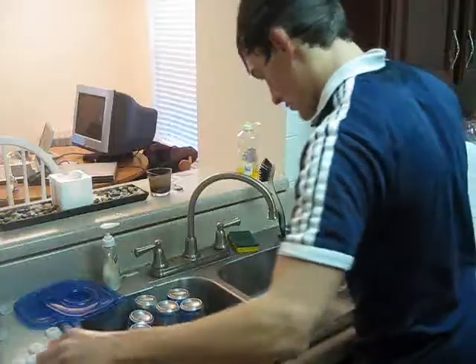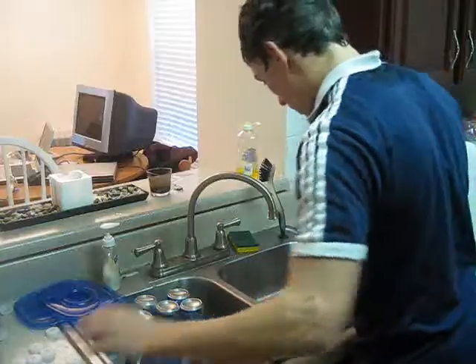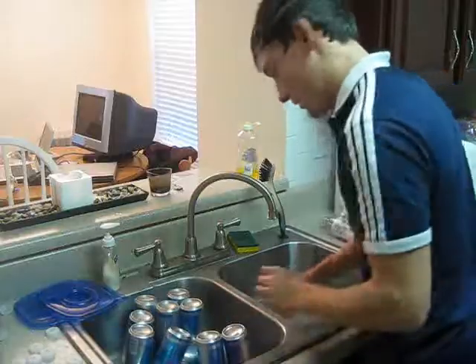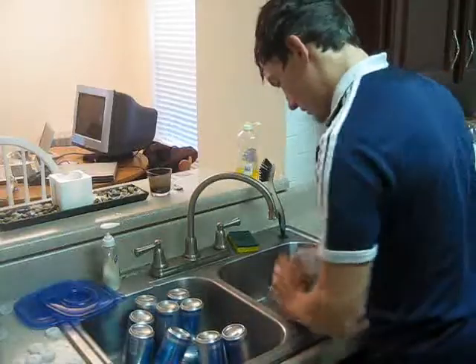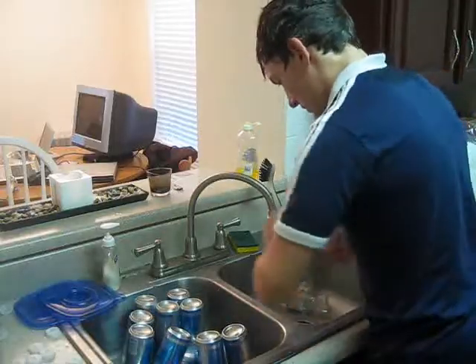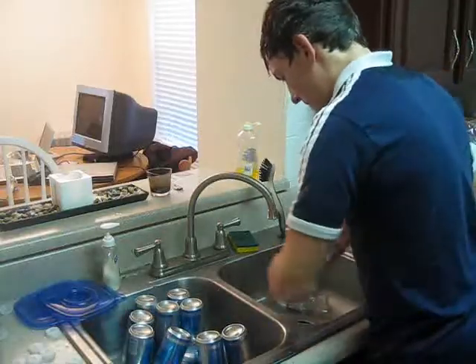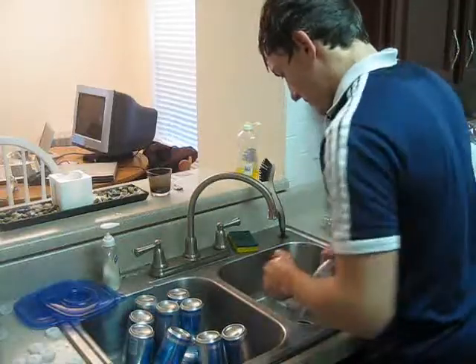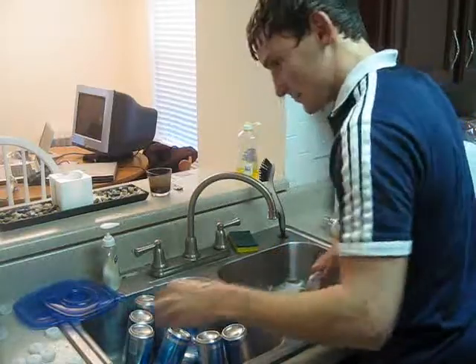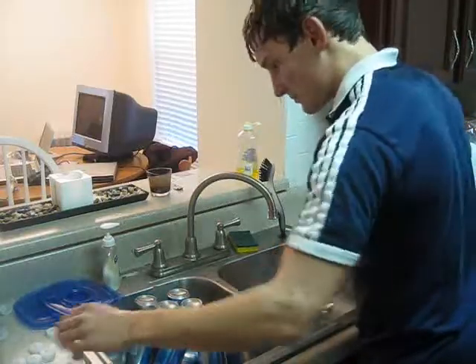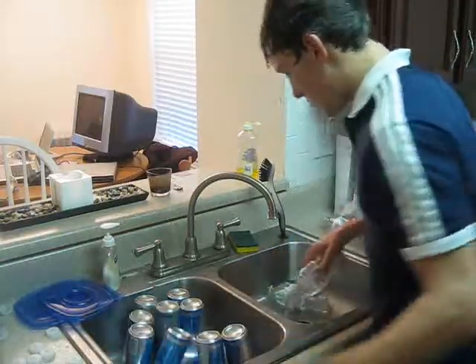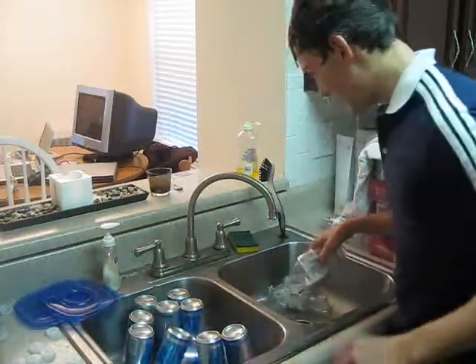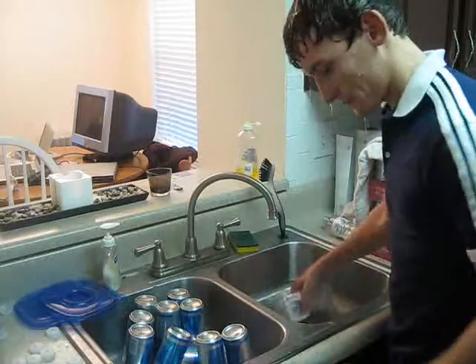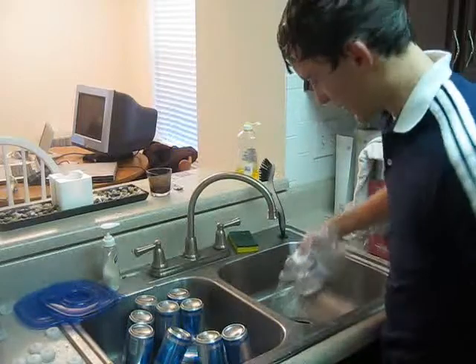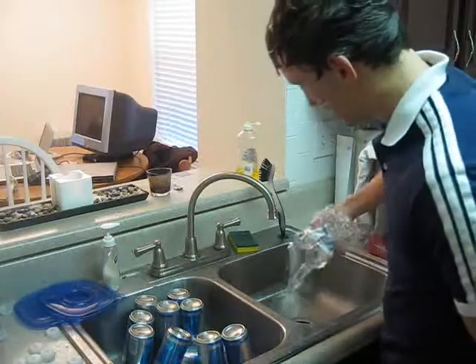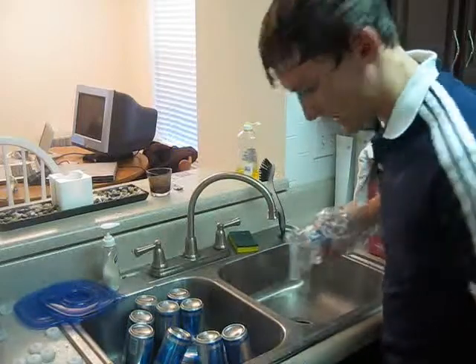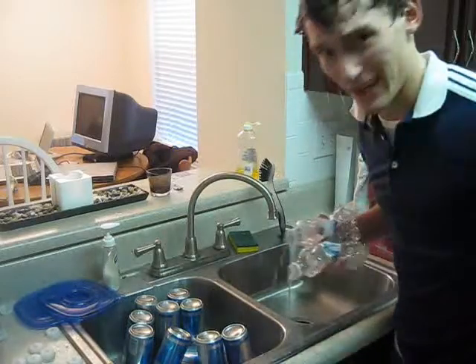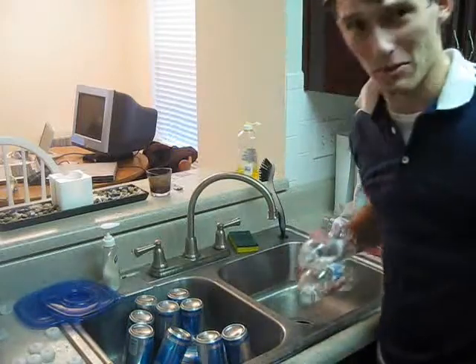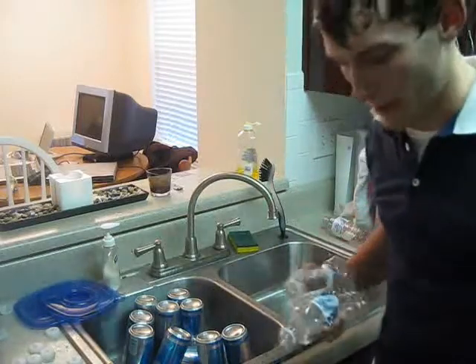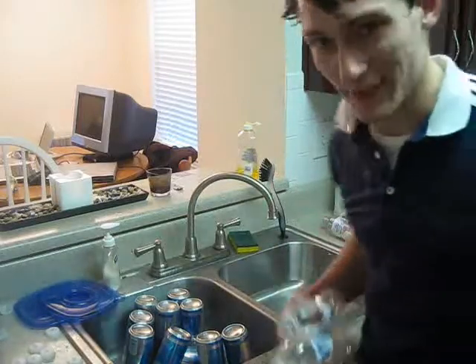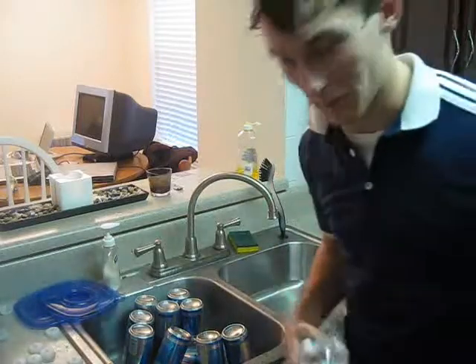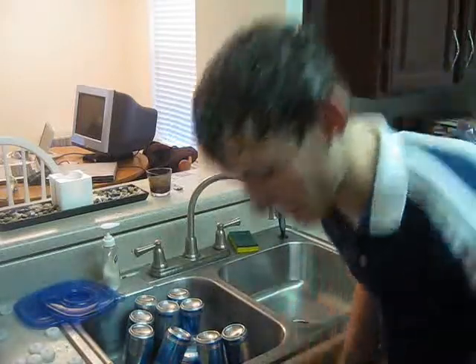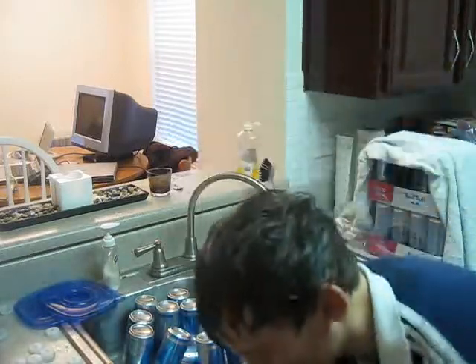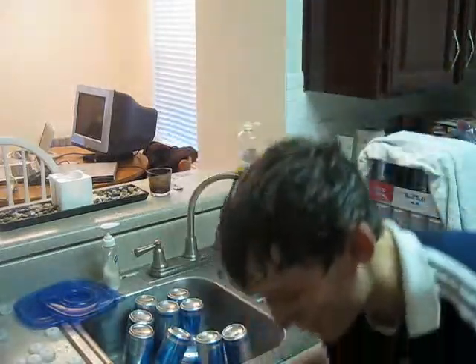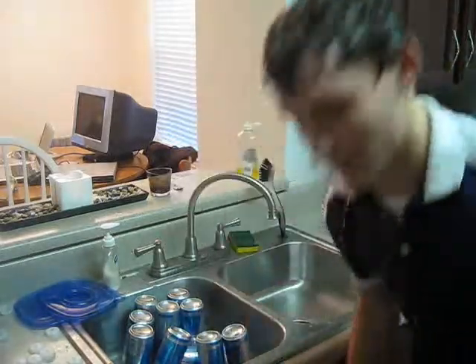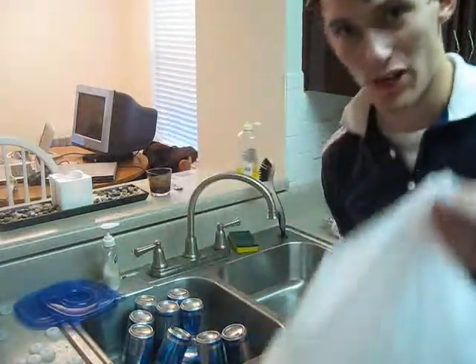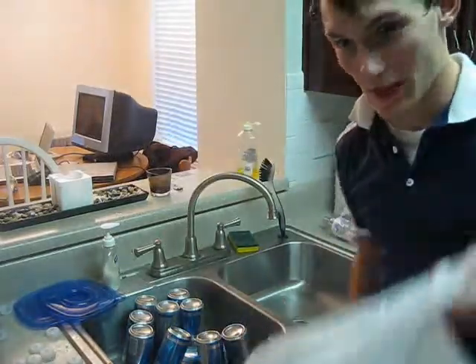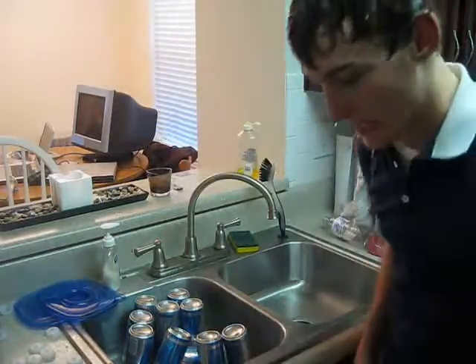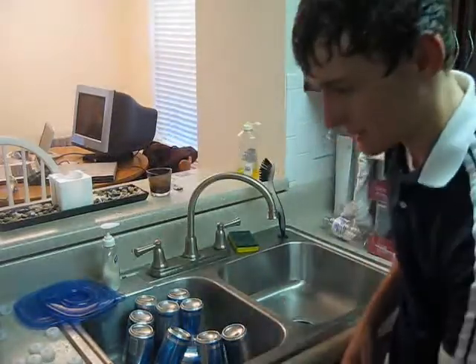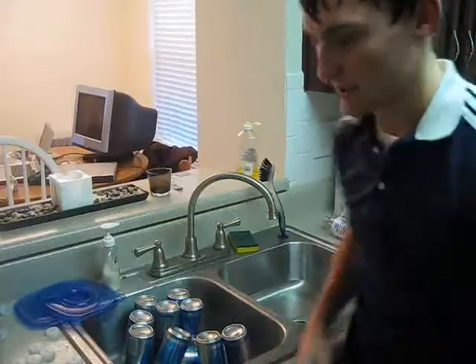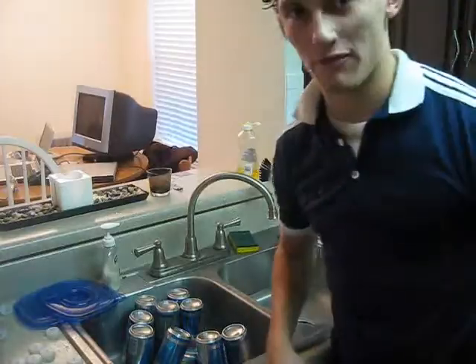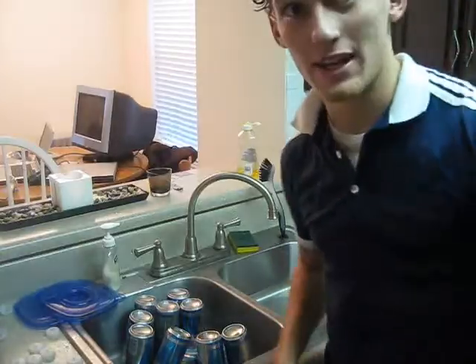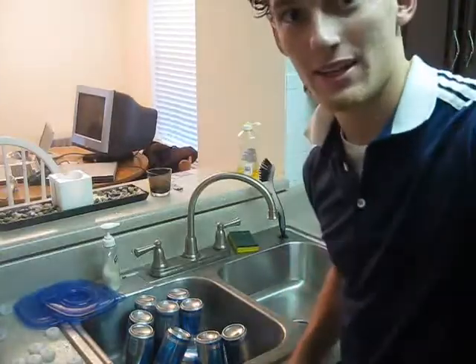Woo! Well, I guess that does it. It got a little bit more wet than I thought it would, but got the job done. Have fun.